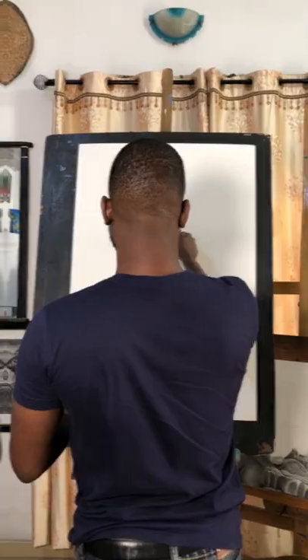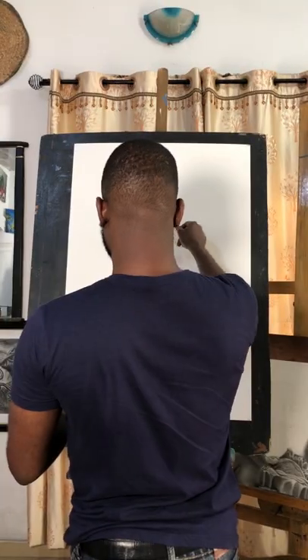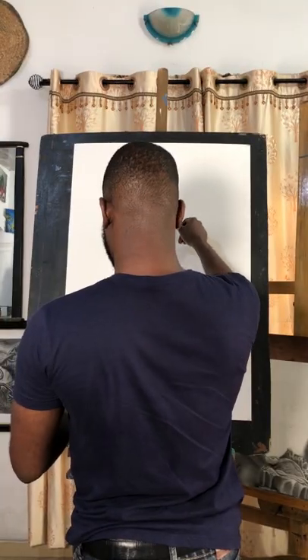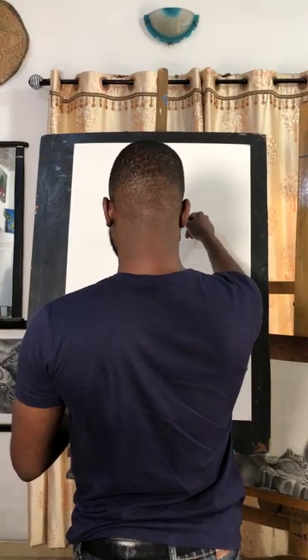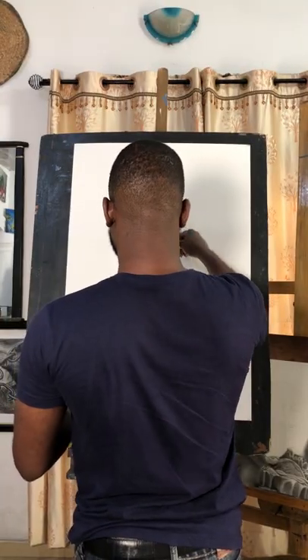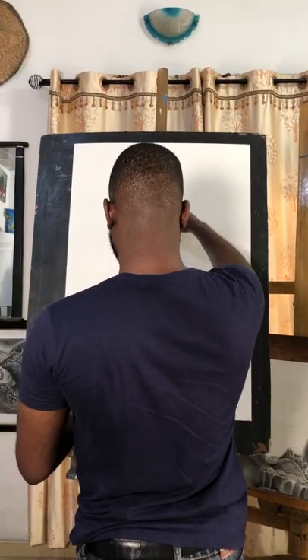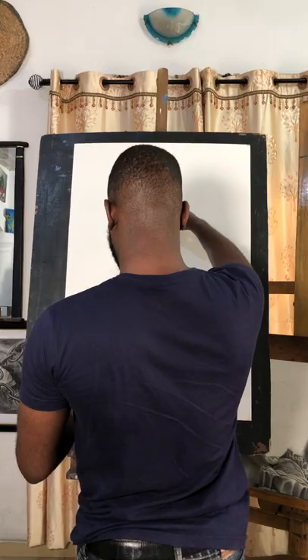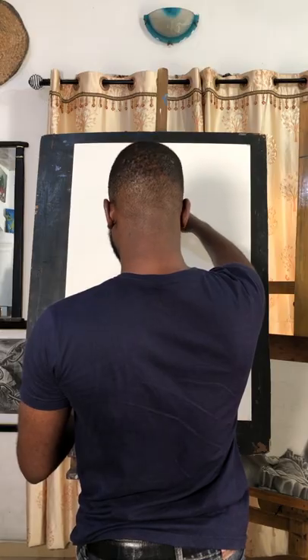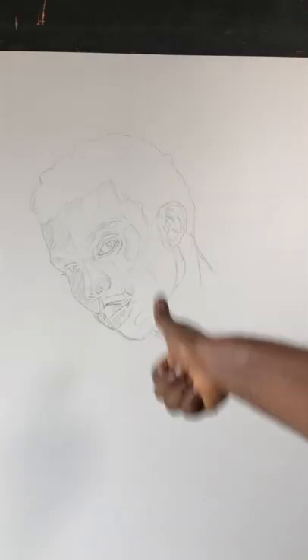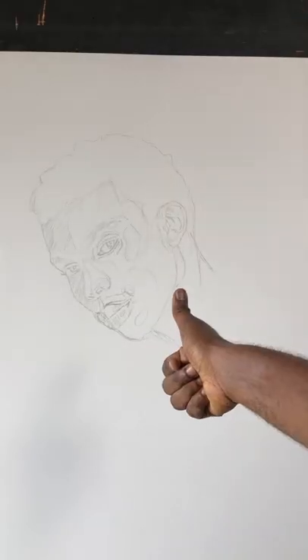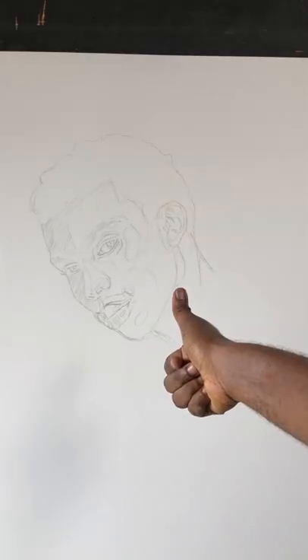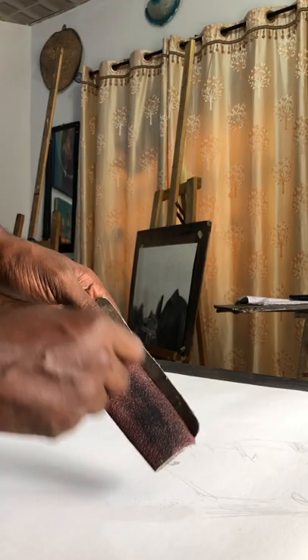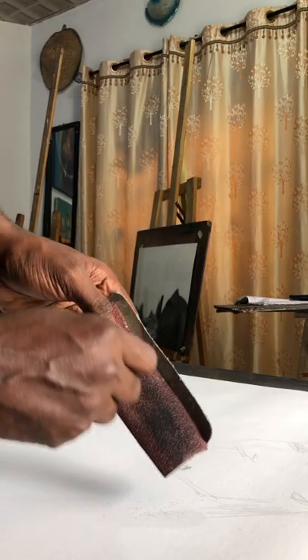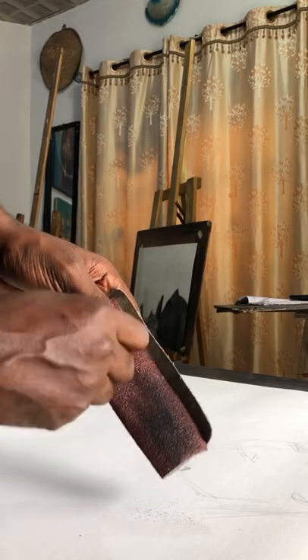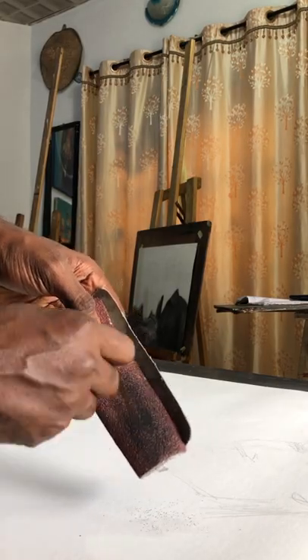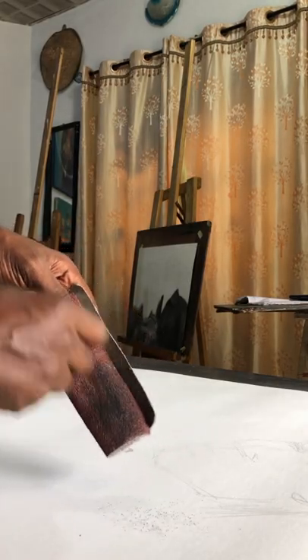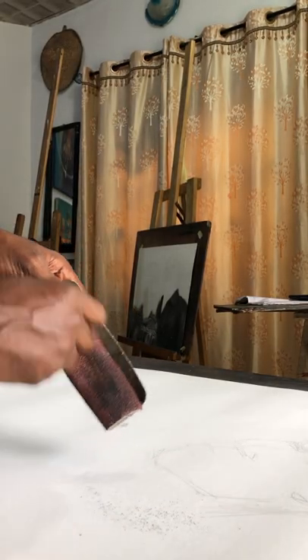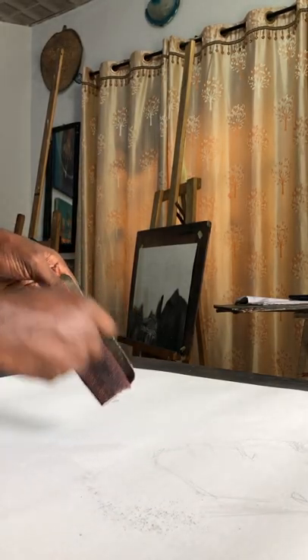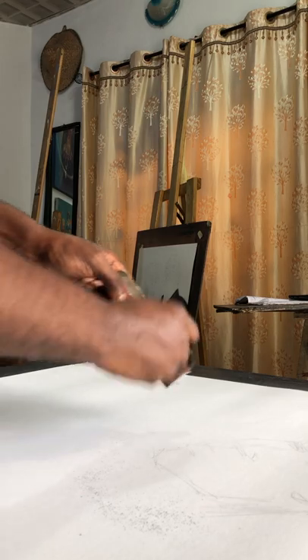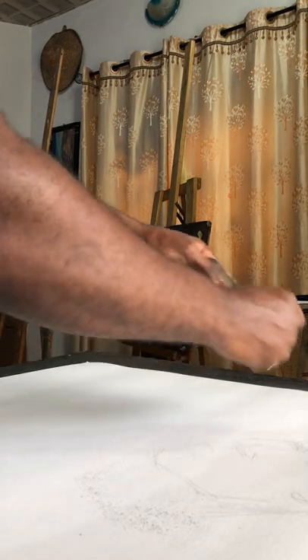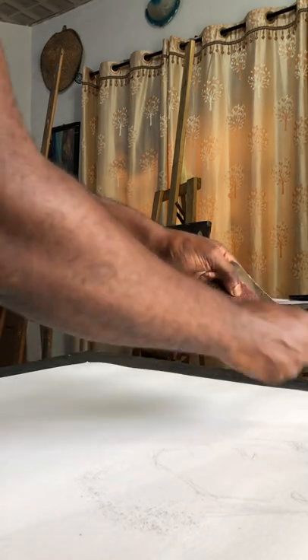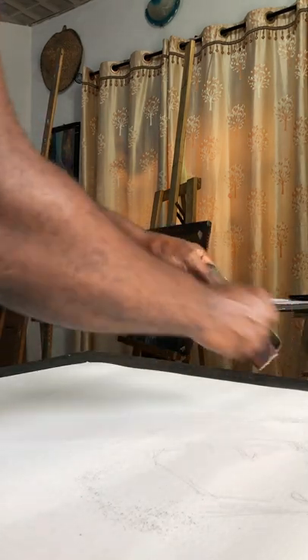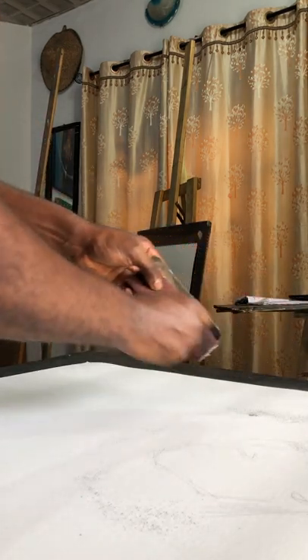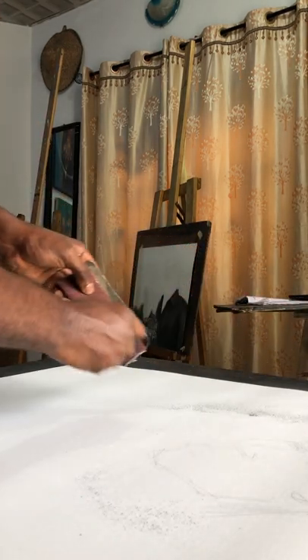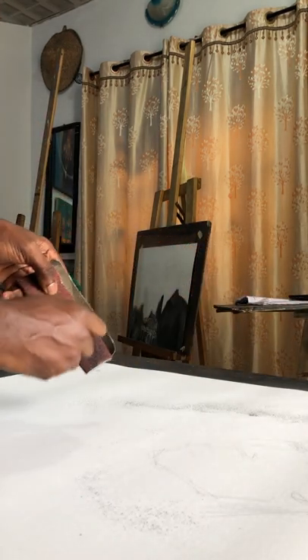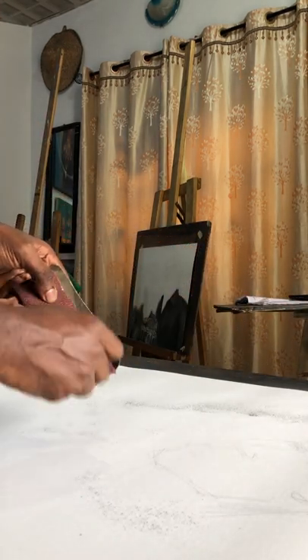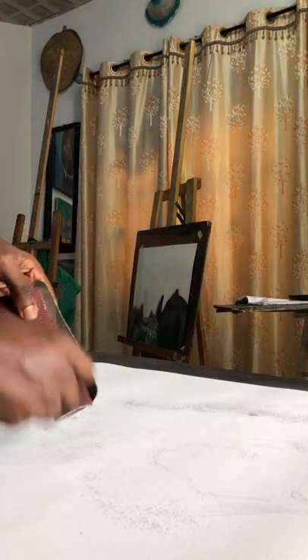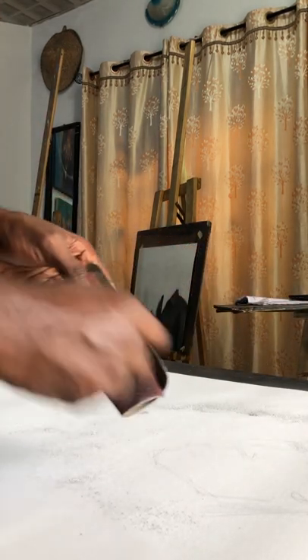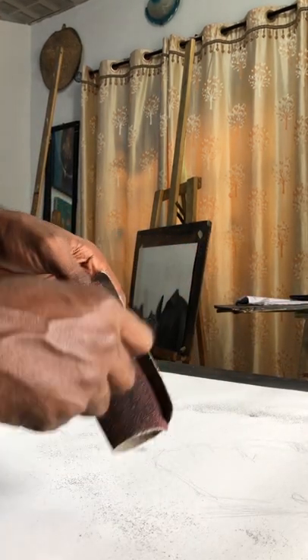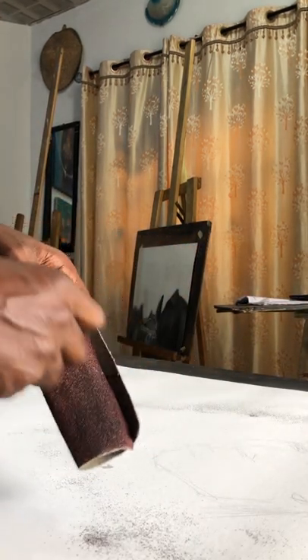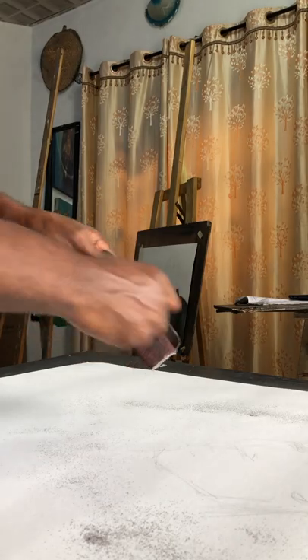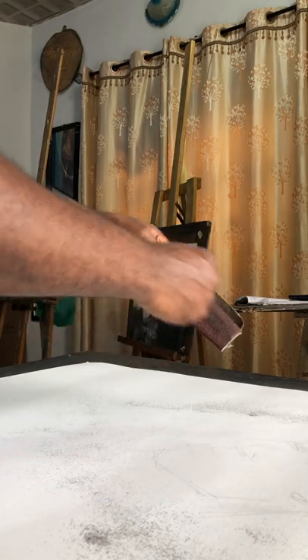Here is me making a sketch of the artwork. The sketch is done. Now I shave my pastel chalk to a powder form, and this is done on top of my sketch.